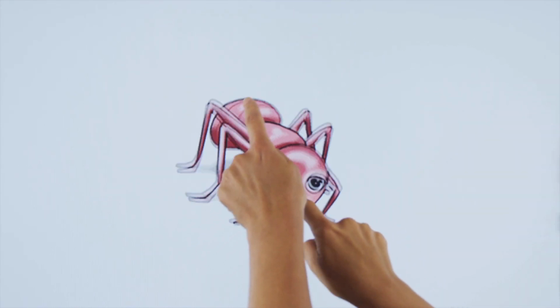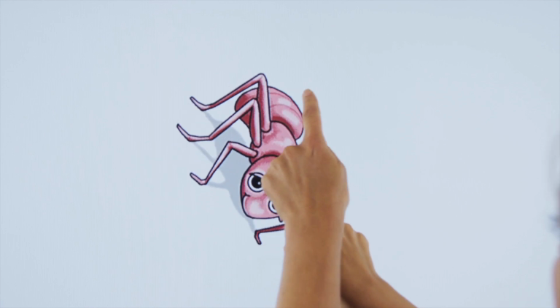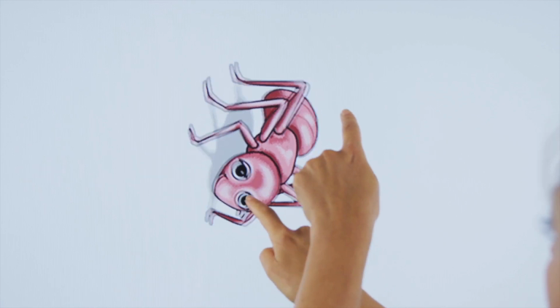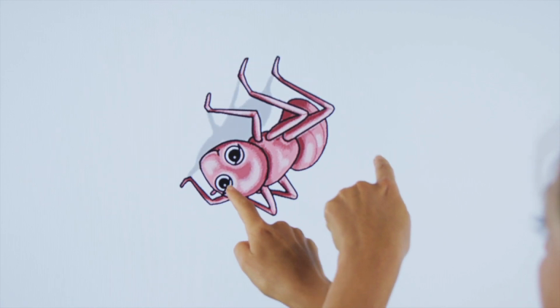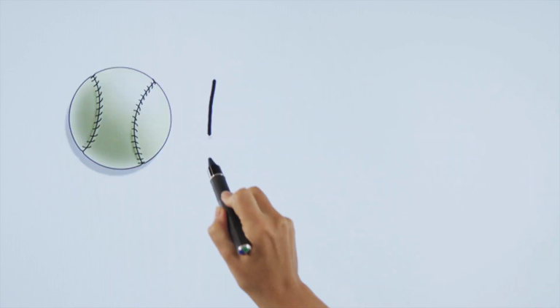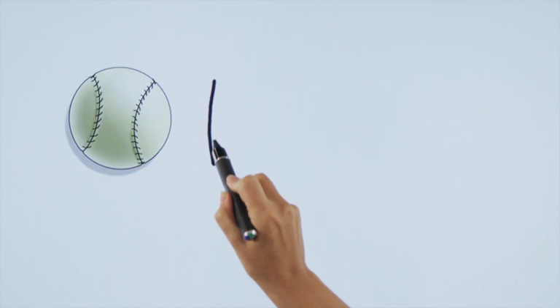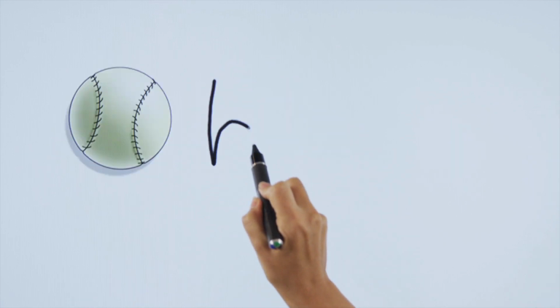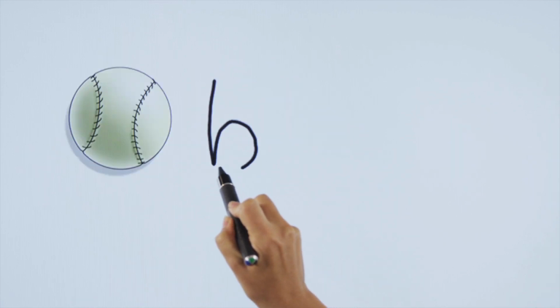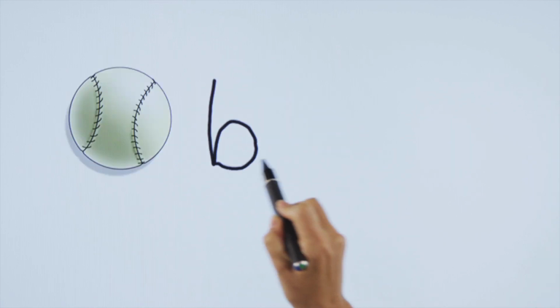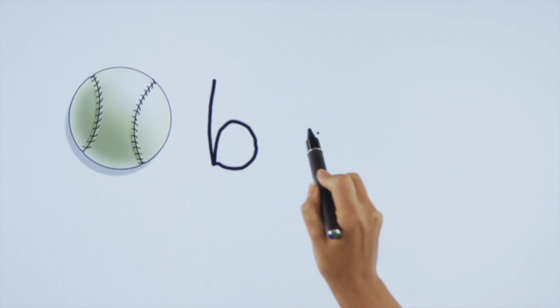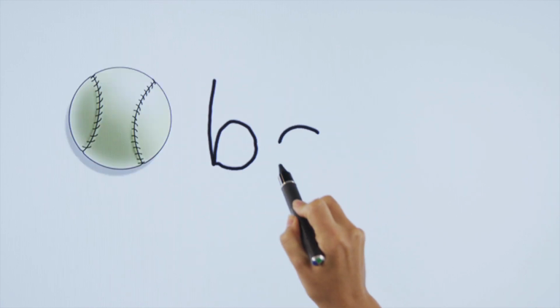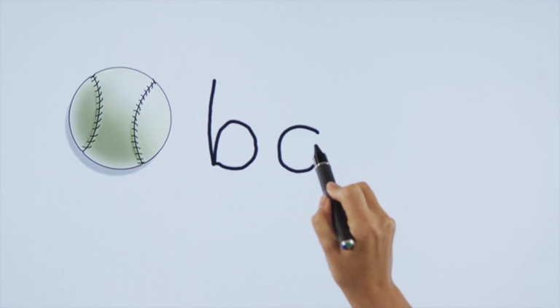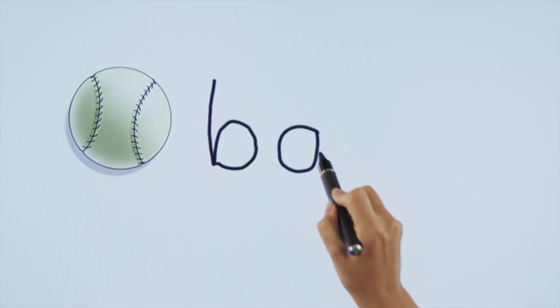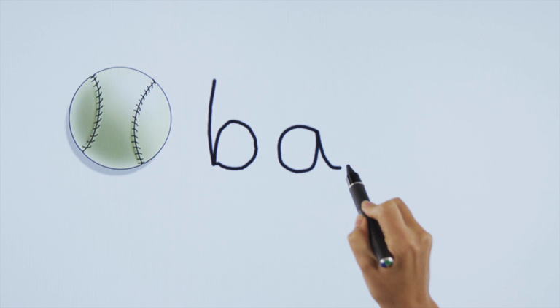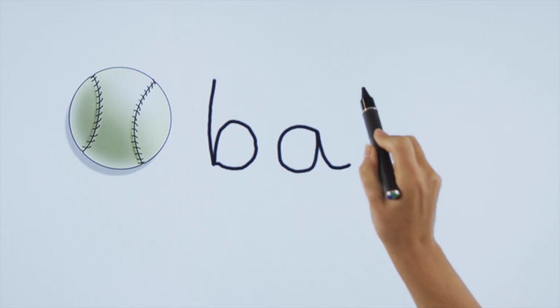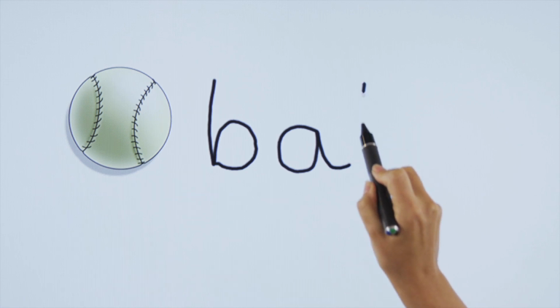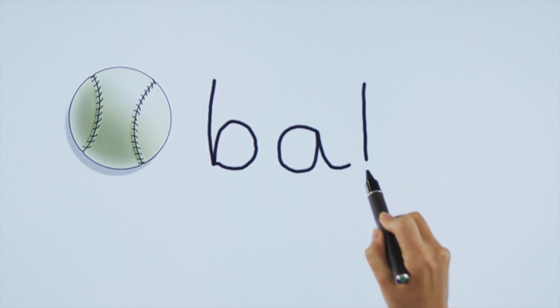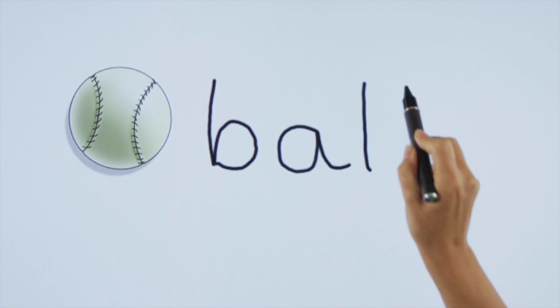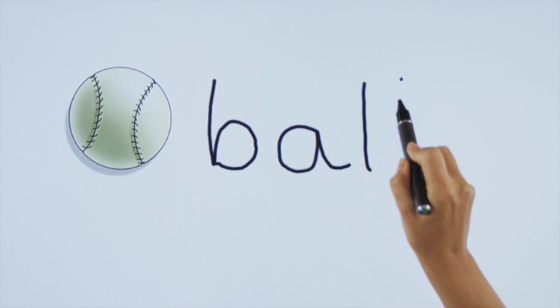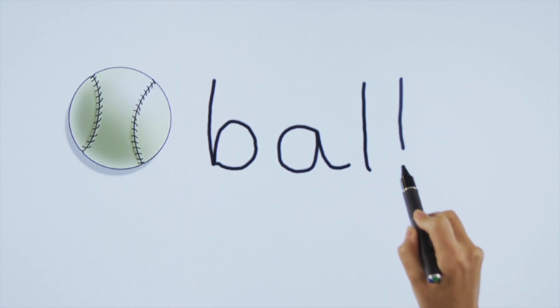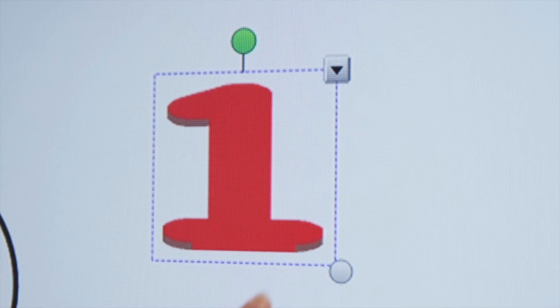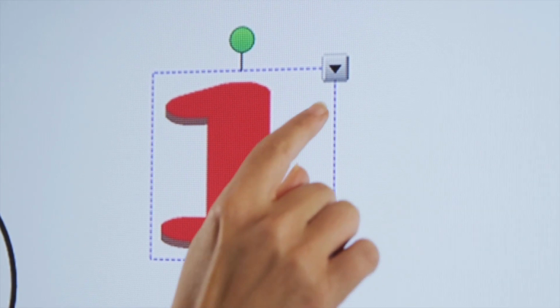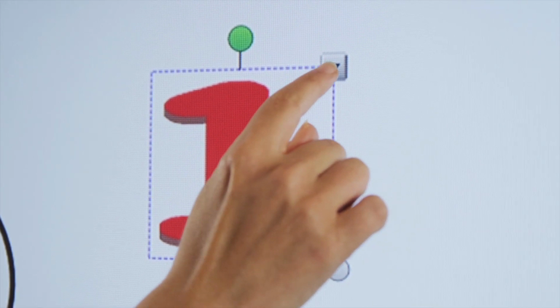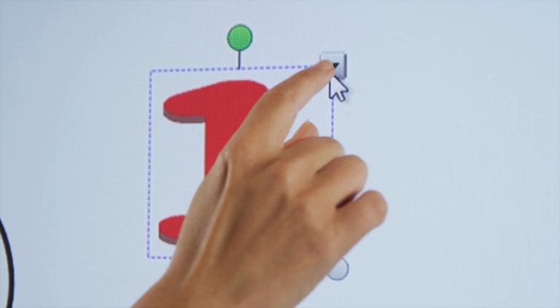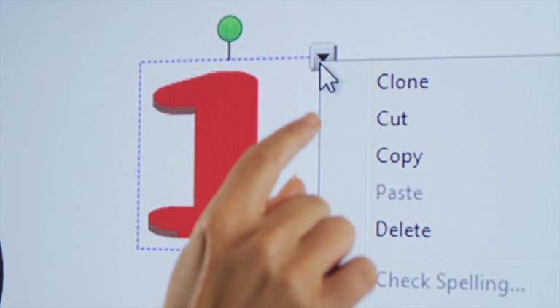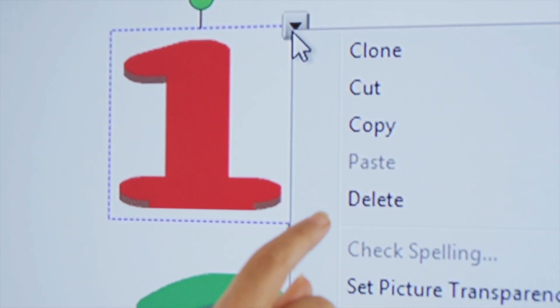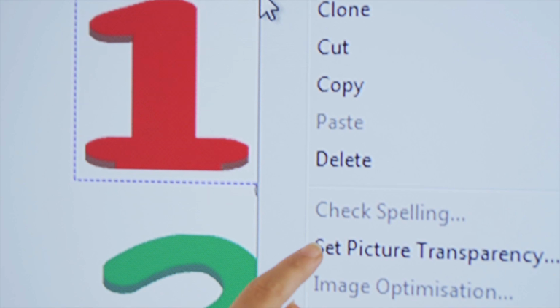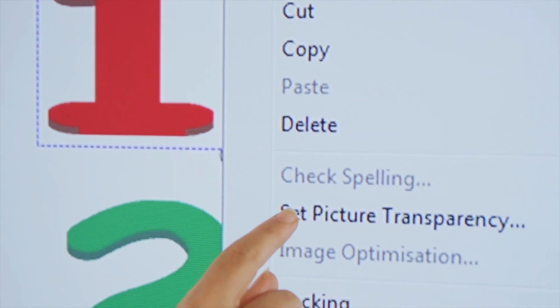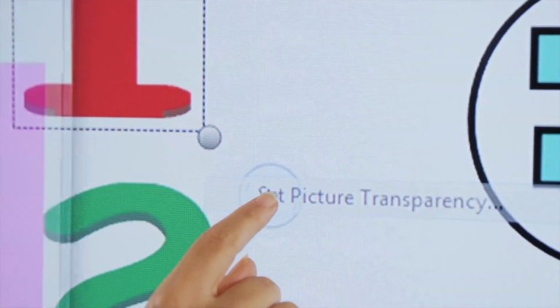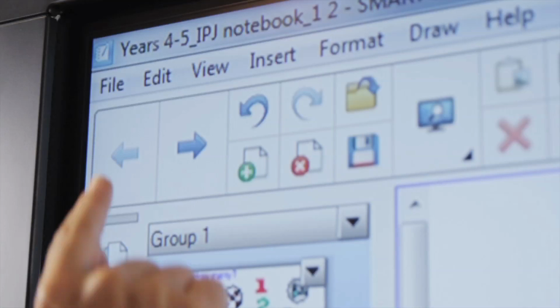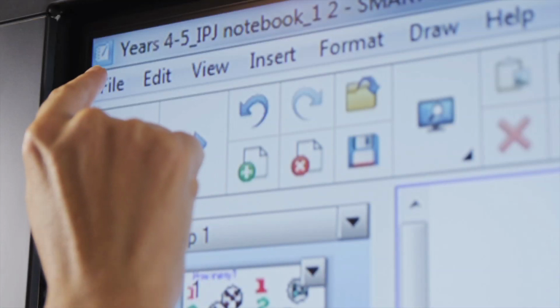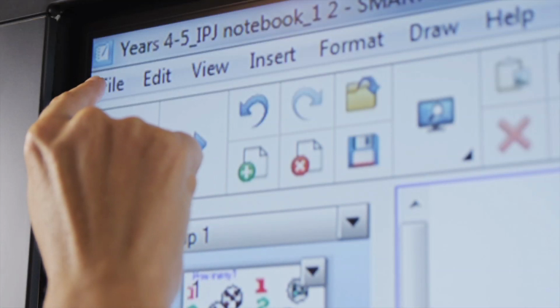They can also use Smart Ink to write notes over any application. It is easy to create, manage, and teach dynamic and engaging lesson content in award-winning Smart Notebook collaborative learning software.